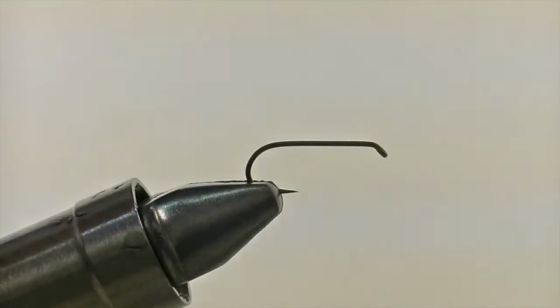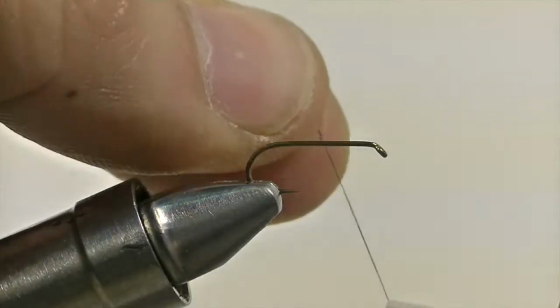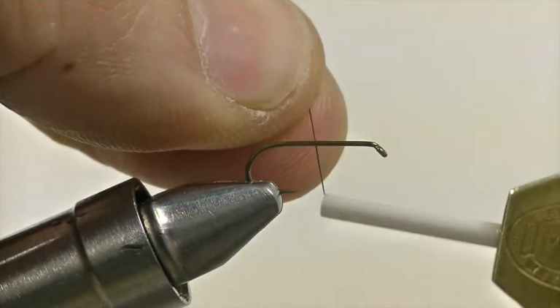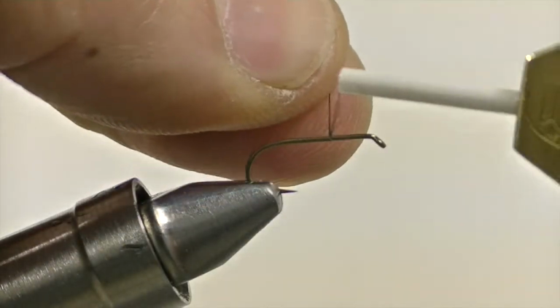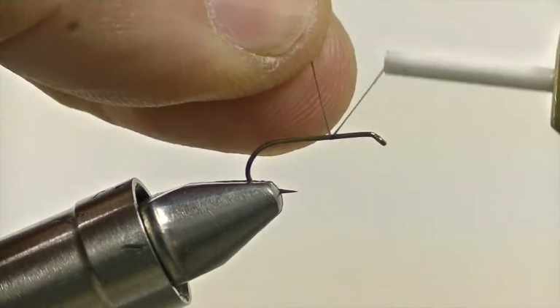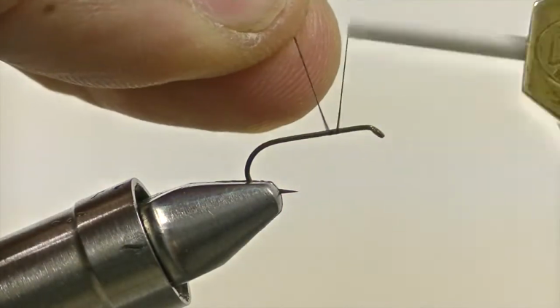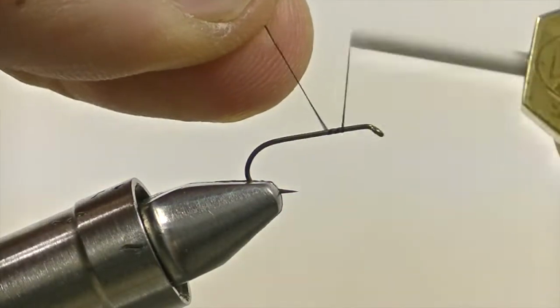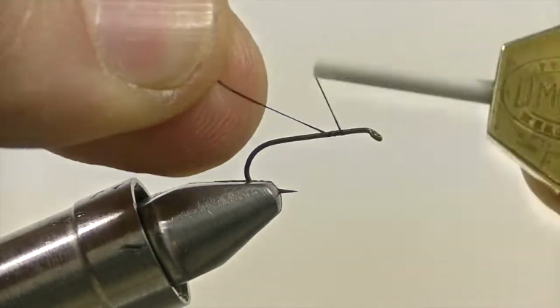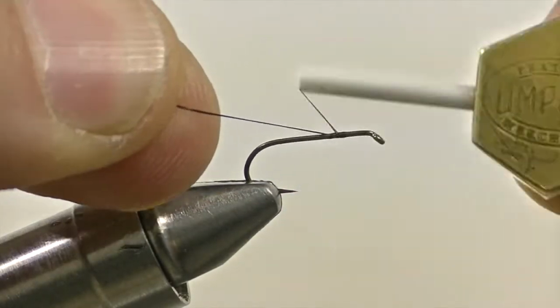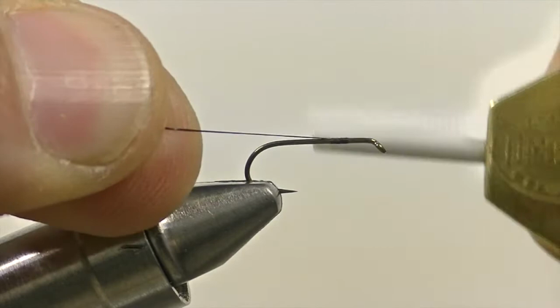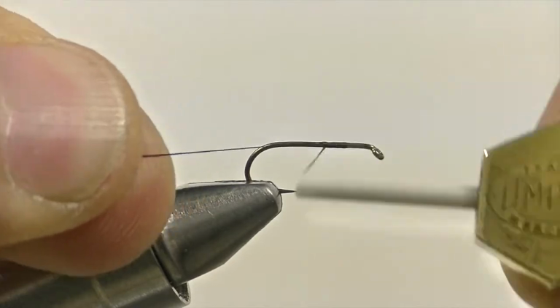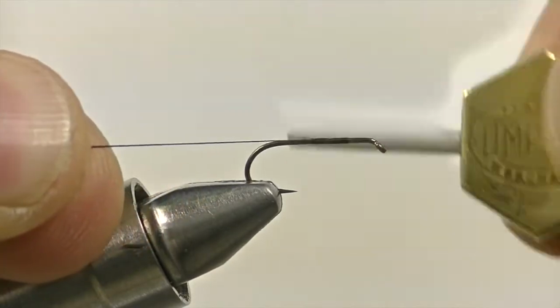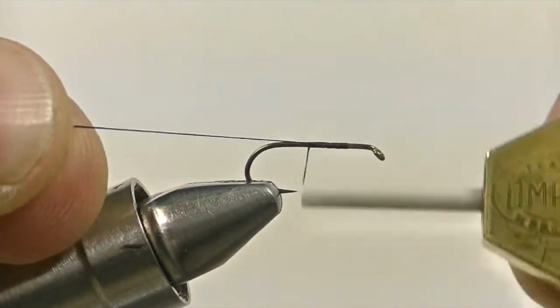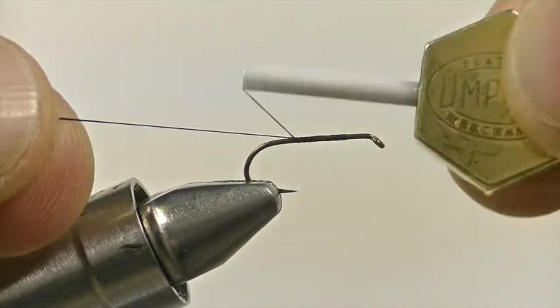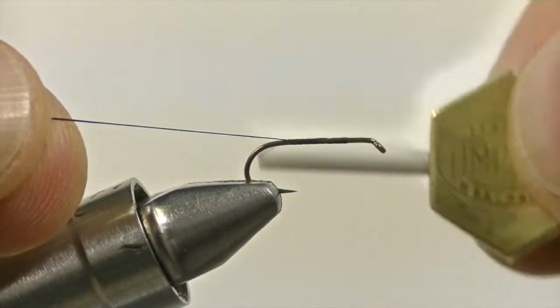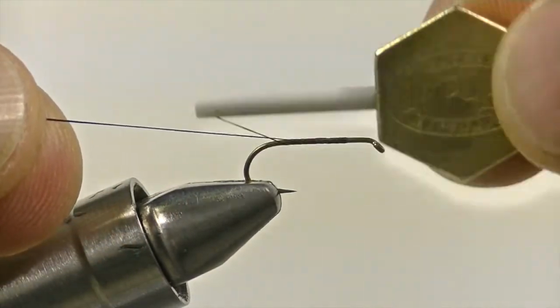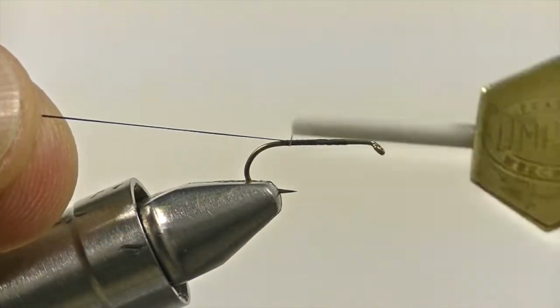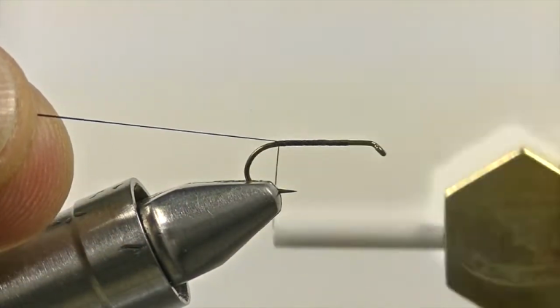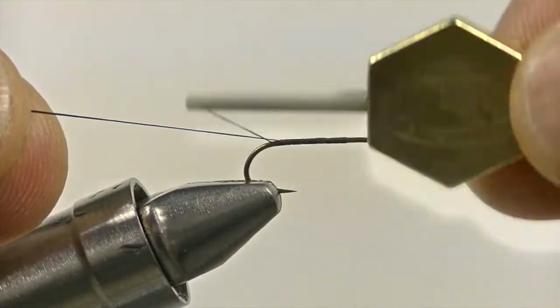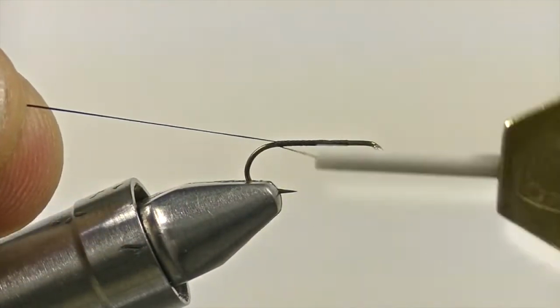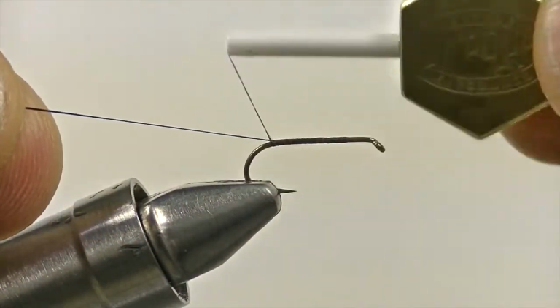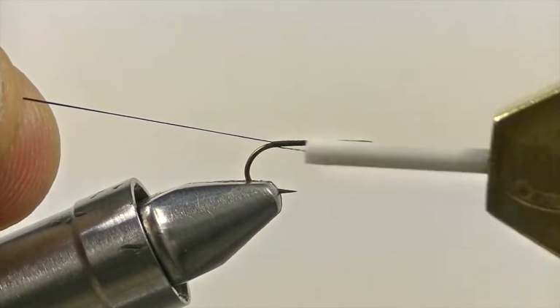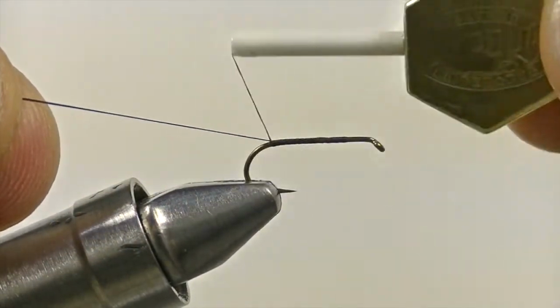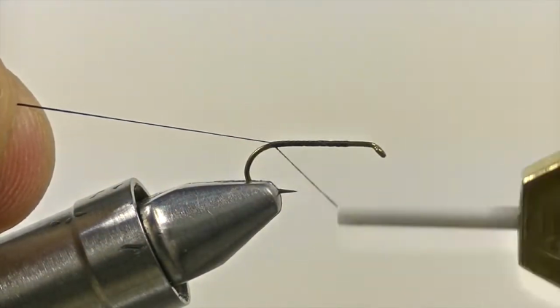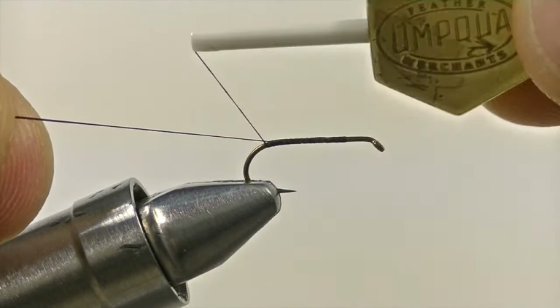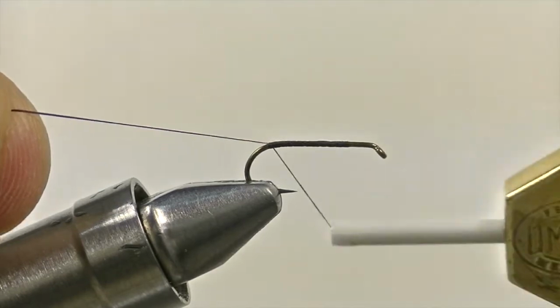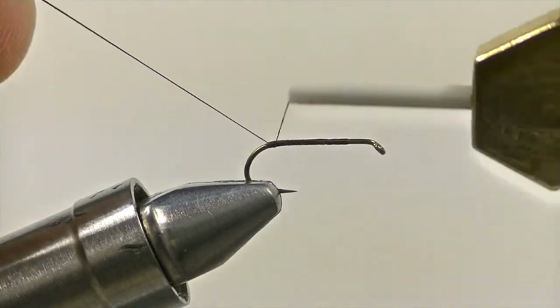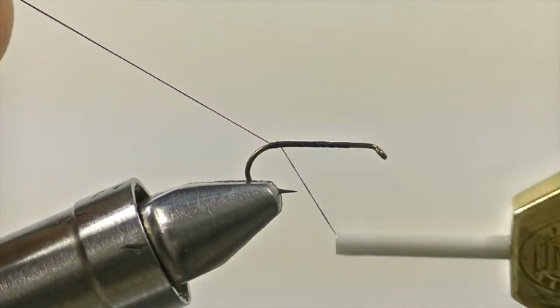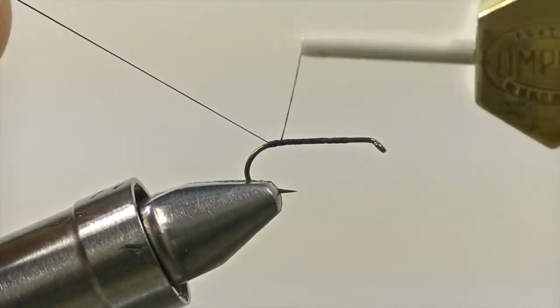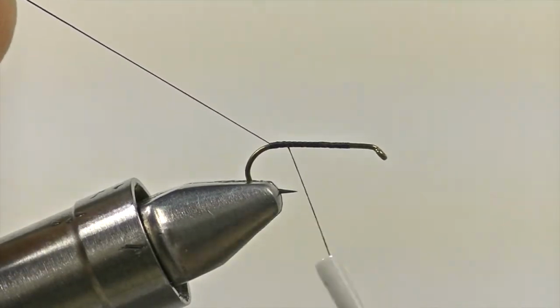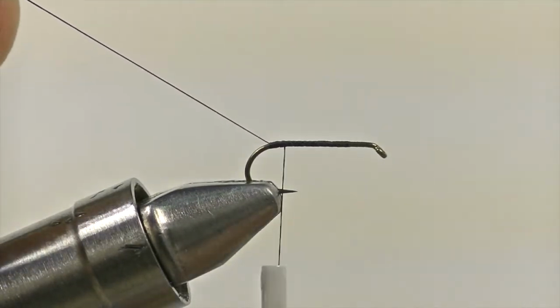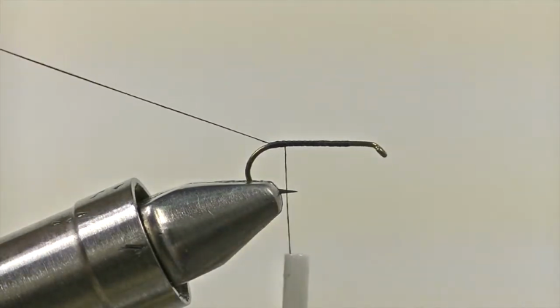First, start by securing your thread to the hook, and then wrap it back to the bend of the hook. Once it's back there, we're going to leave the tag in and not snip it free, because that's going to come into play later when we bring it up through the tail.